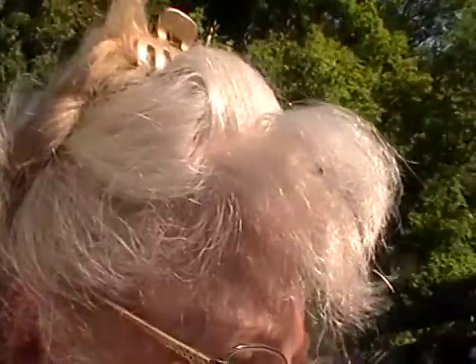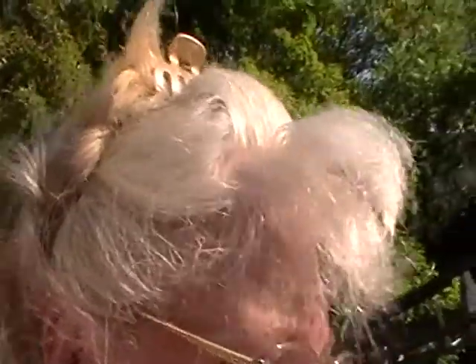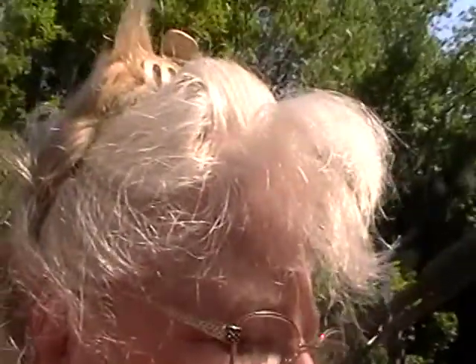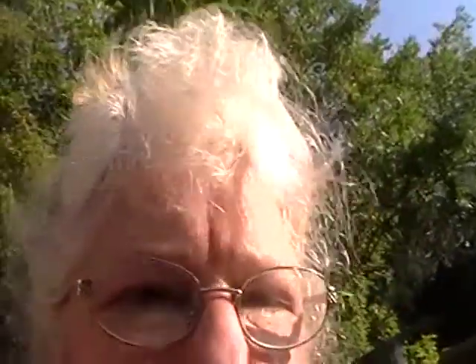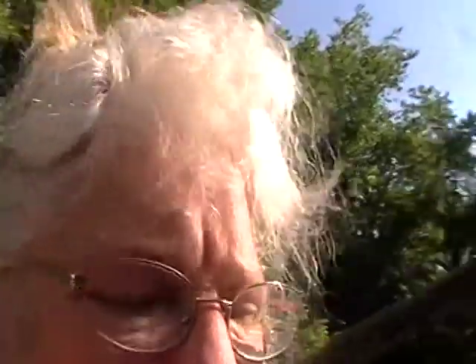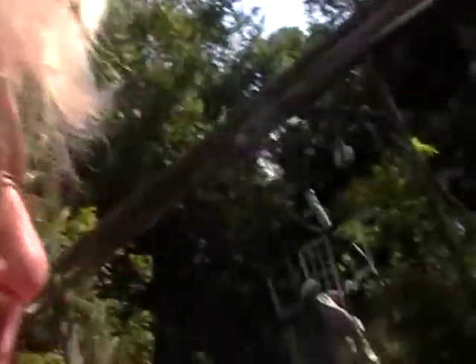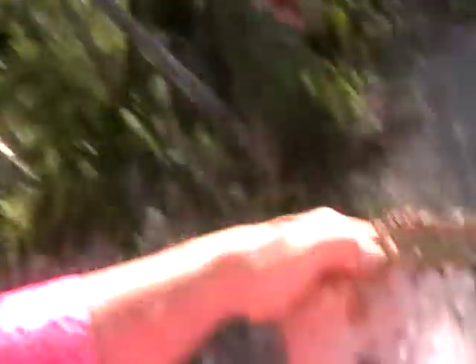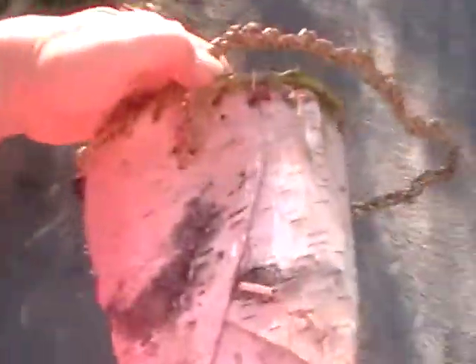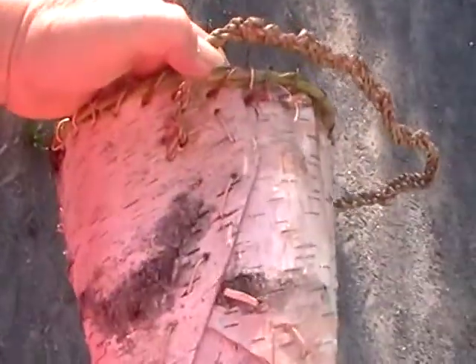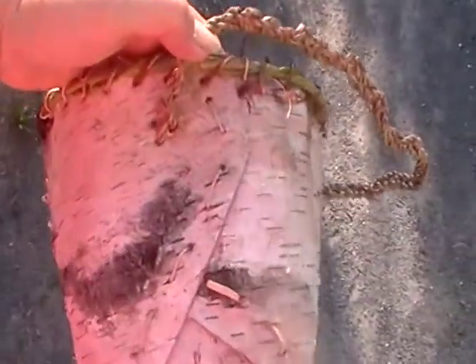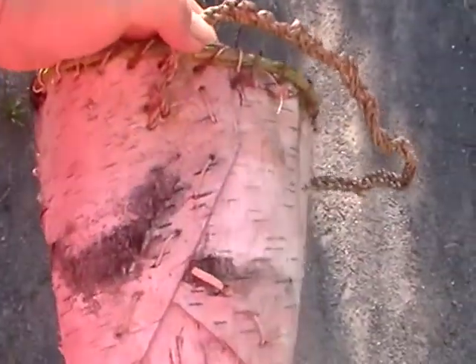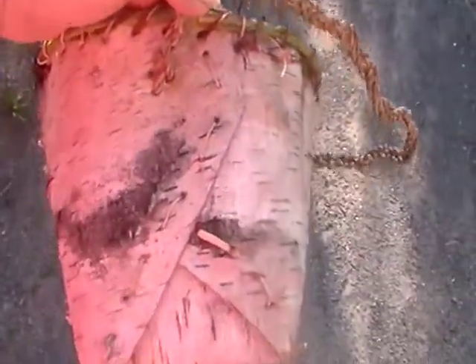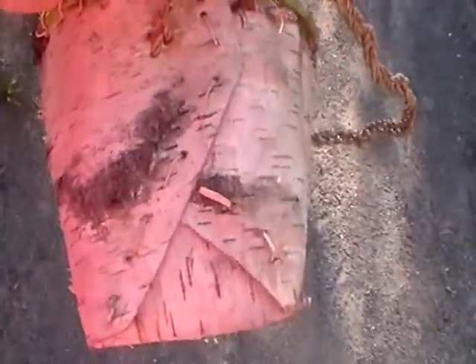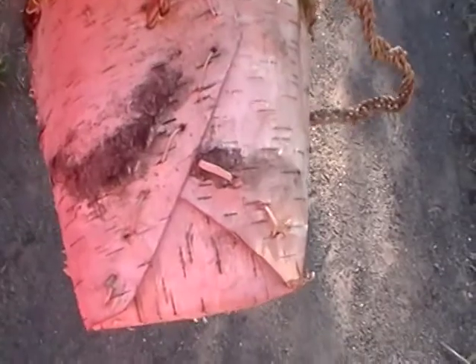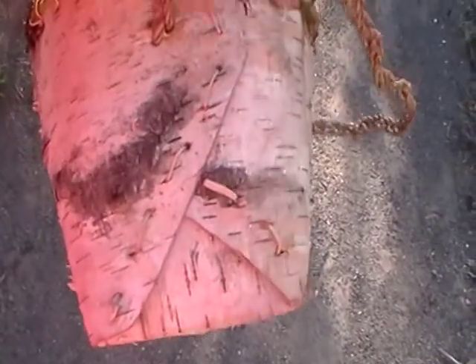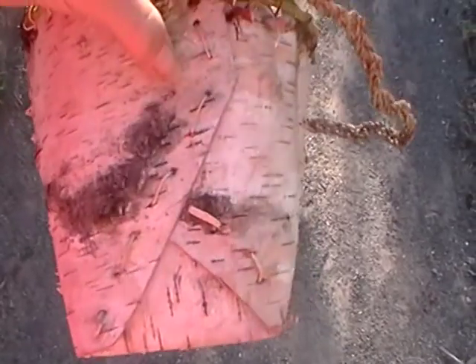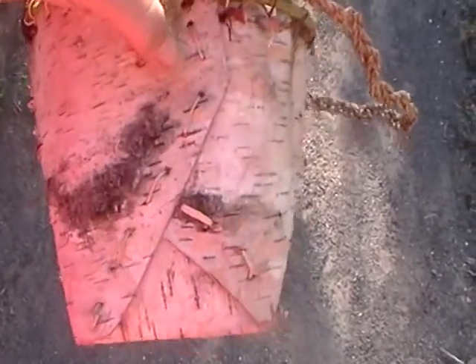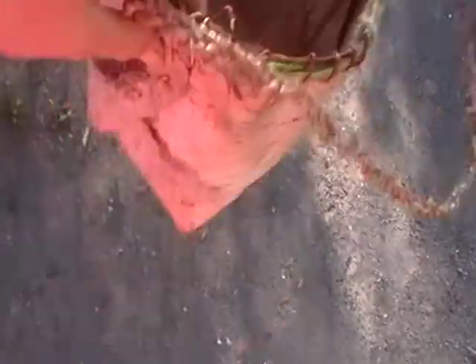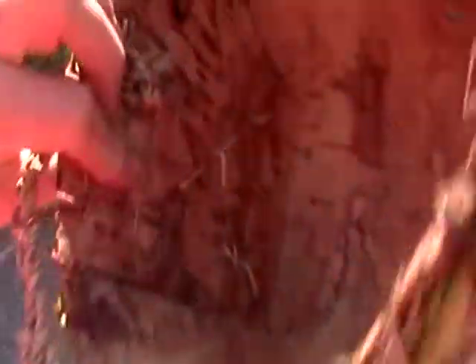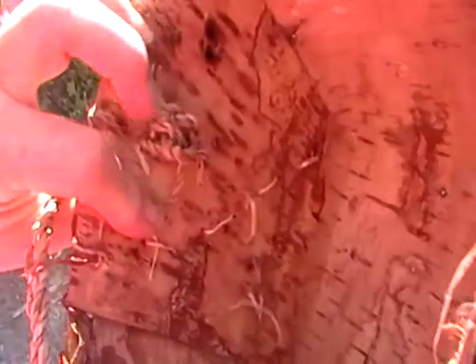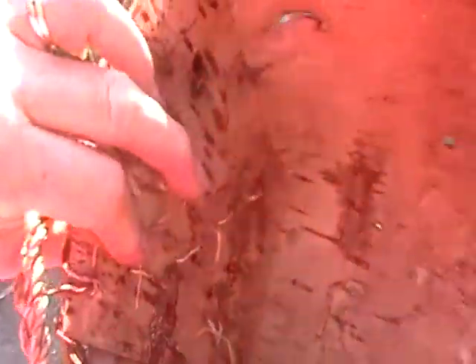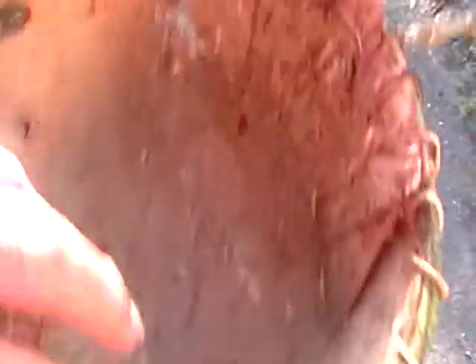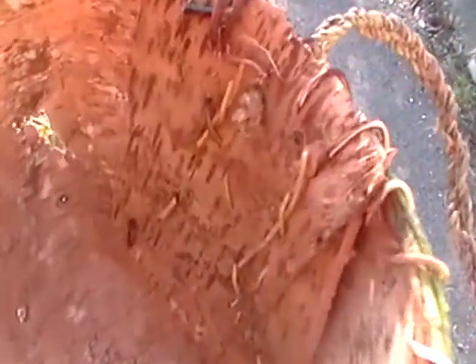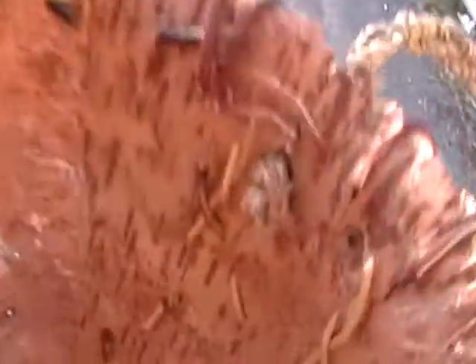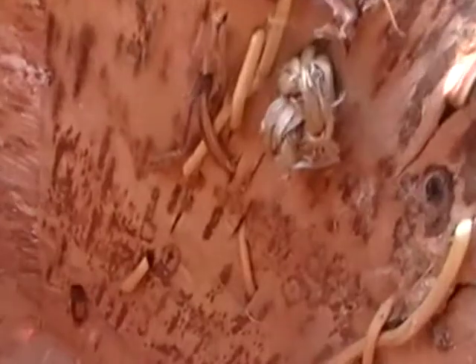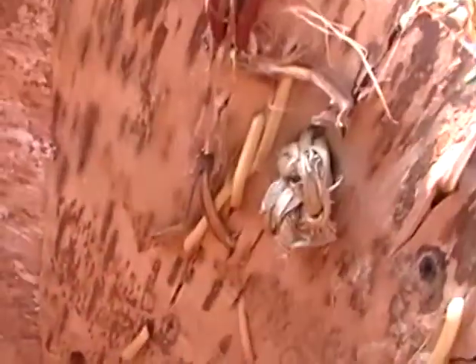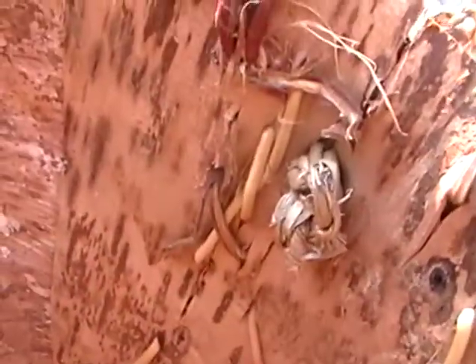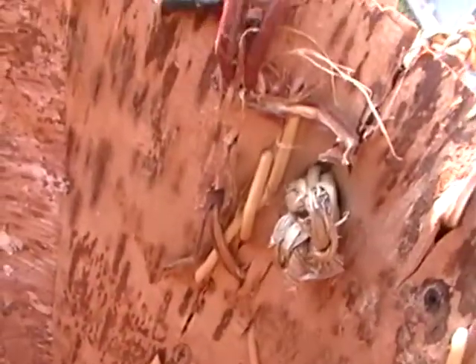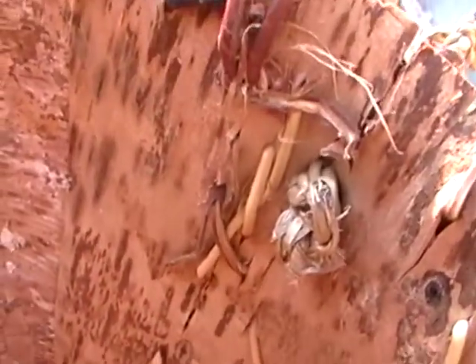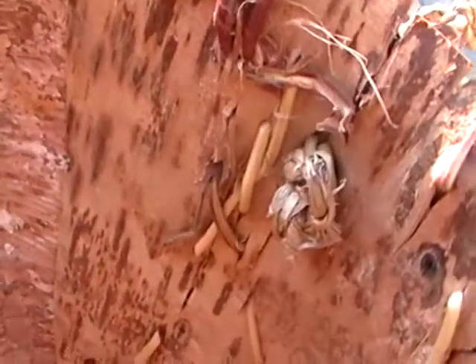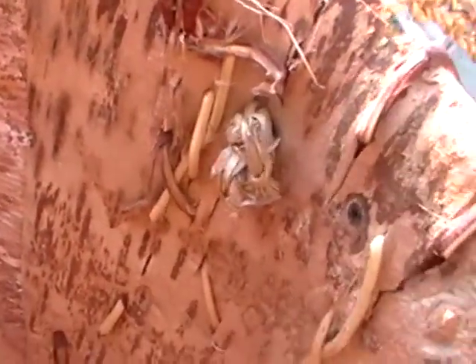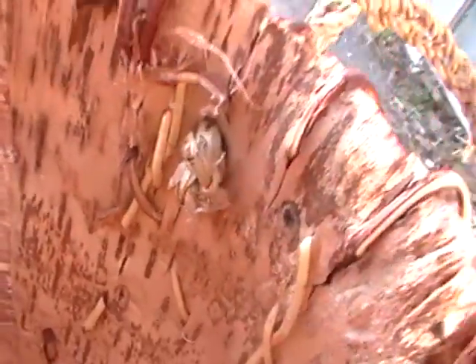I continued using cedar roots to work the seams, and I tucked the edges in when I was done.